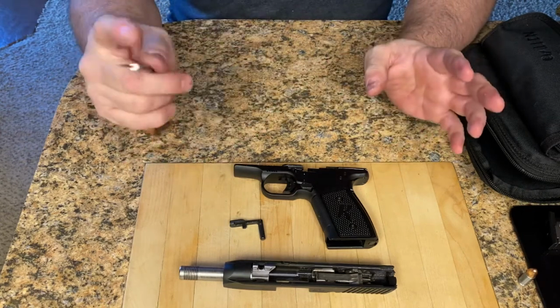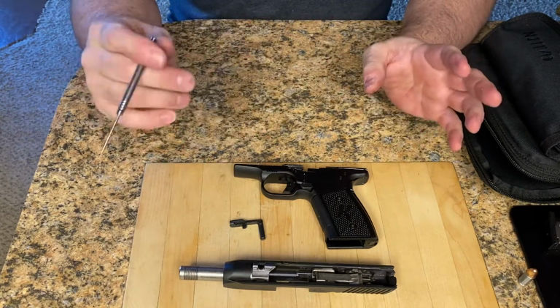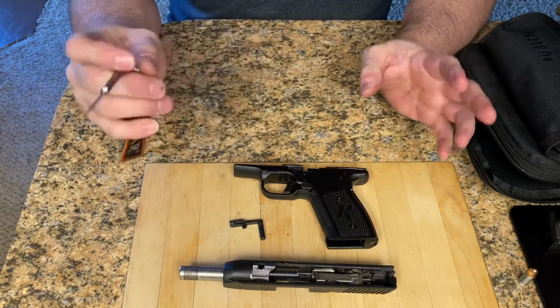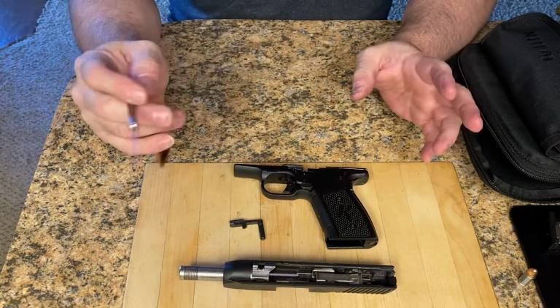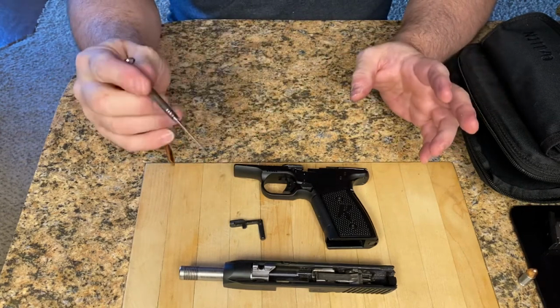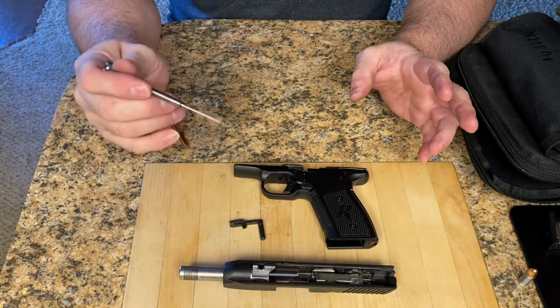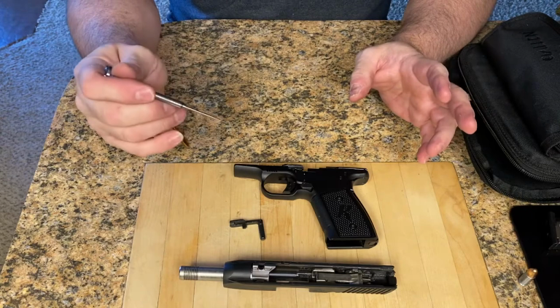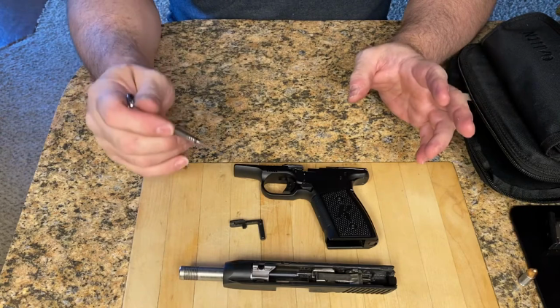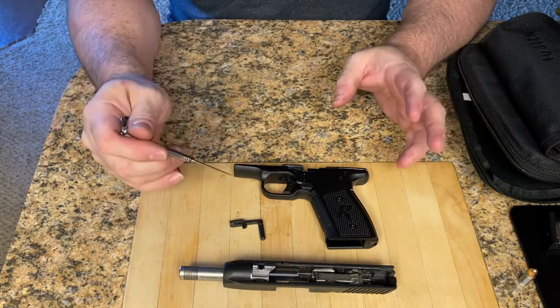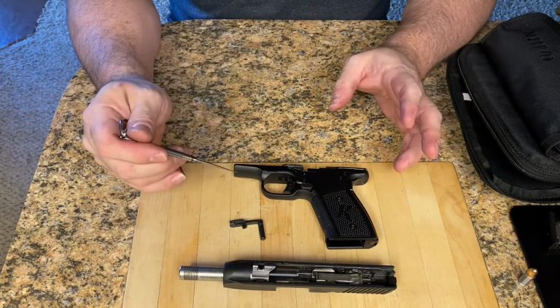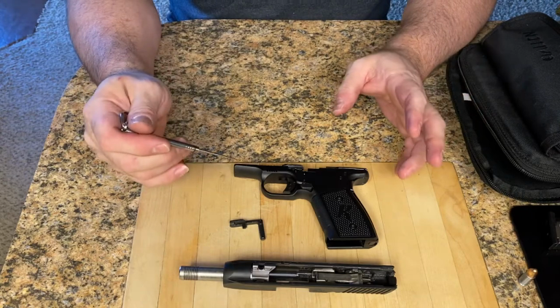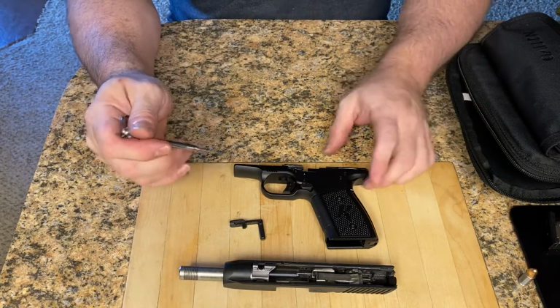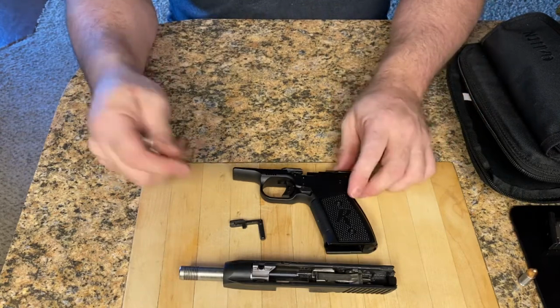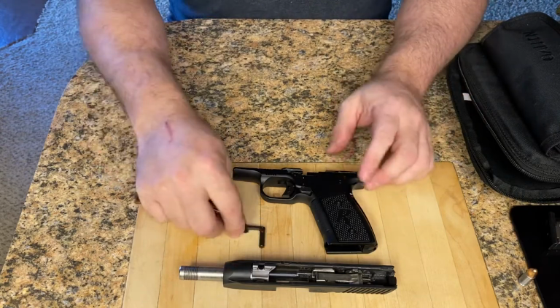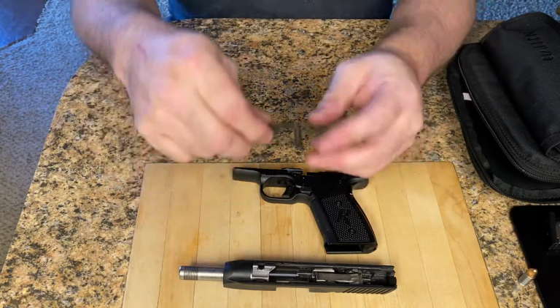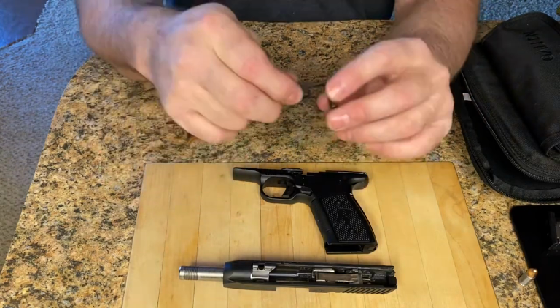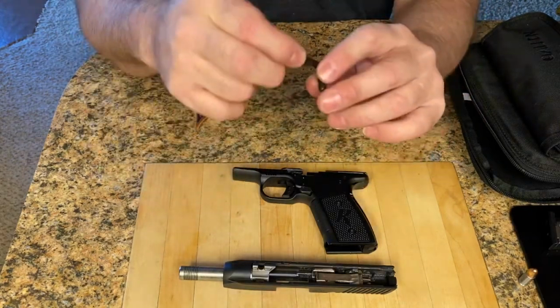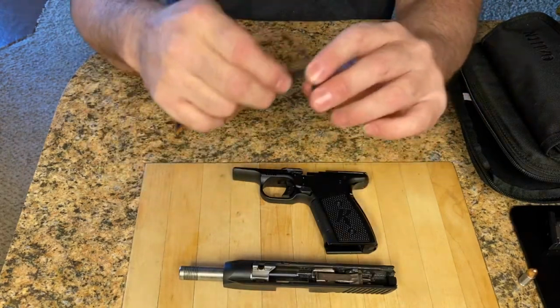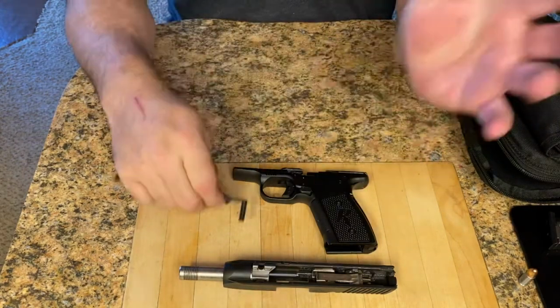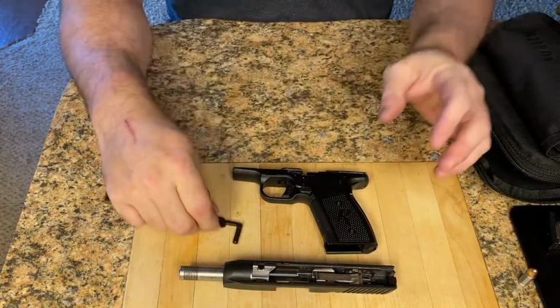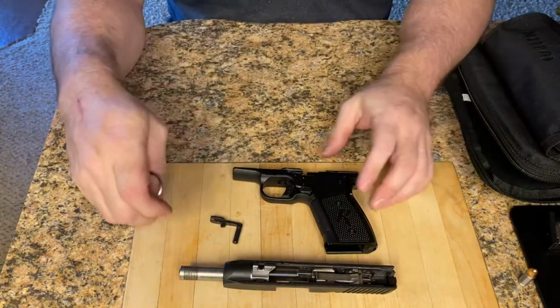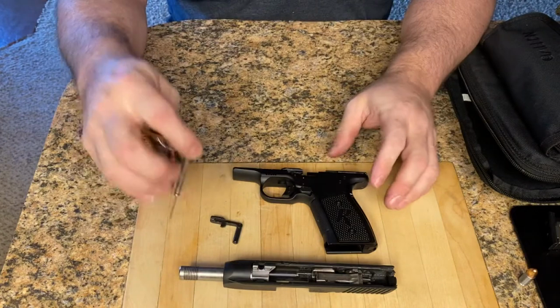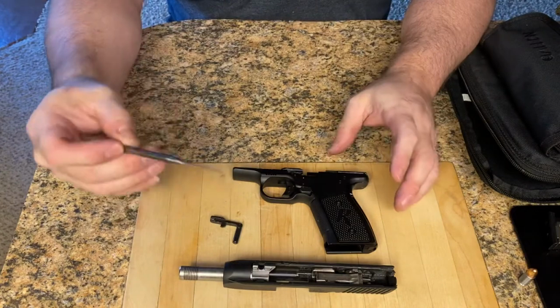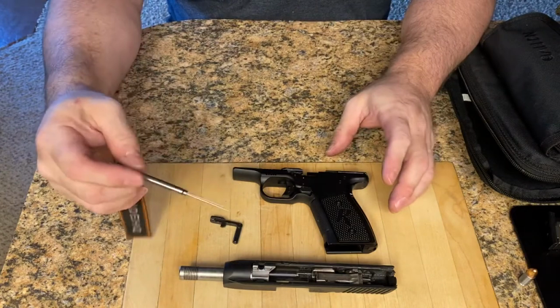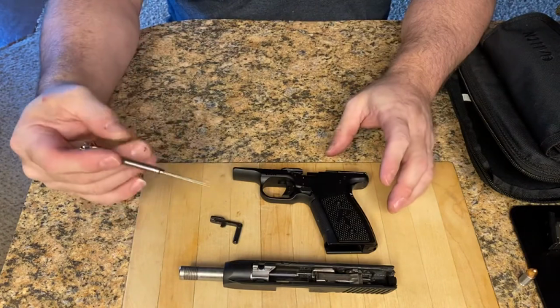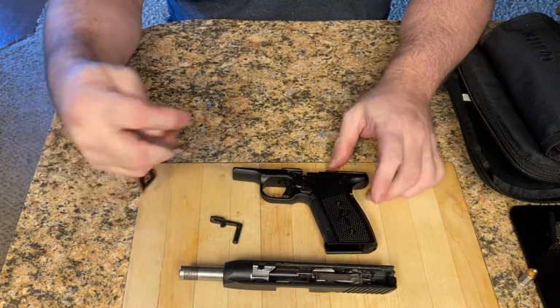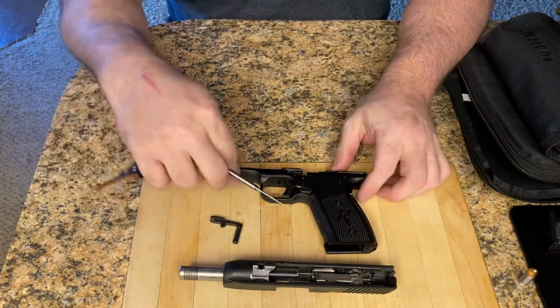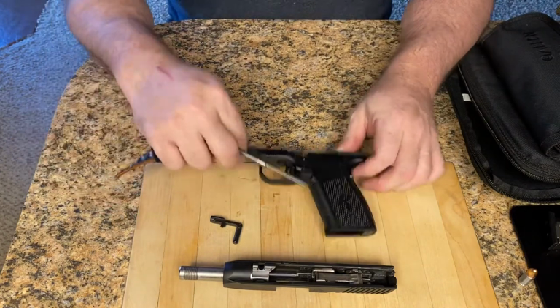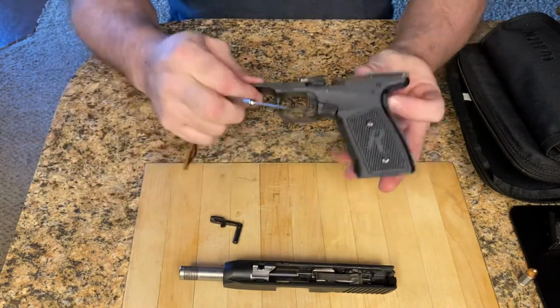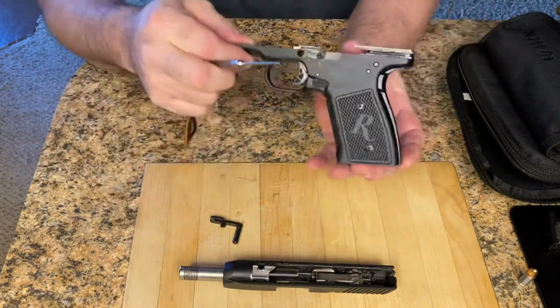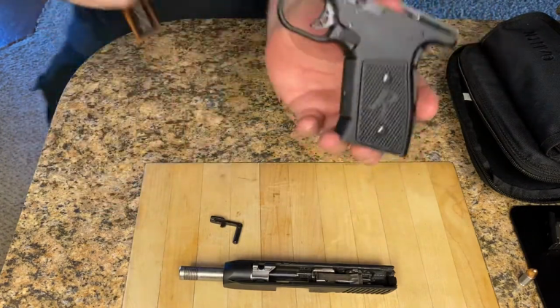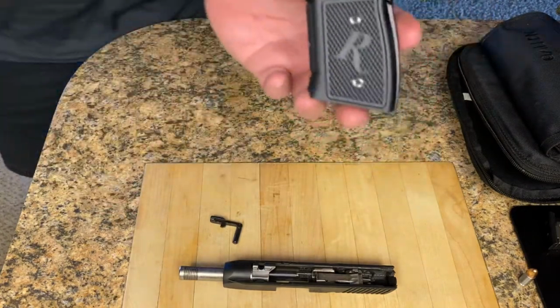I got it back home and I checked to see if maybe the rounds were bumping up the slide lock, and it wasn't that. But then I noticed what it was, and I want you guys to see this.